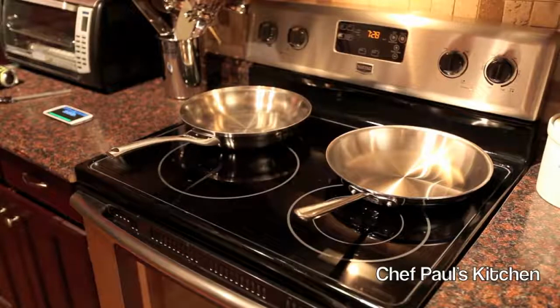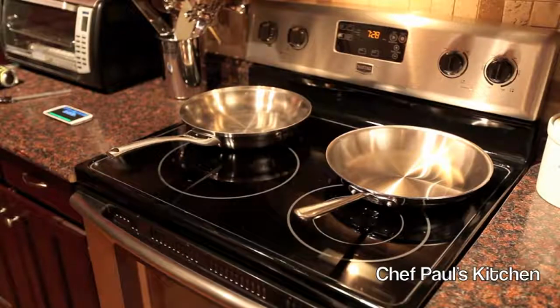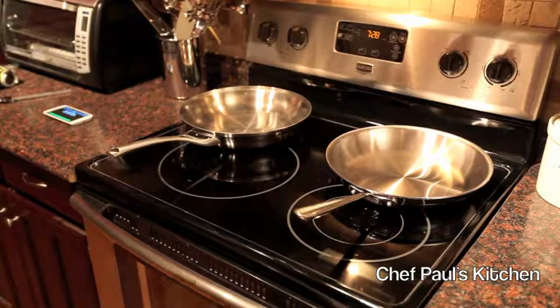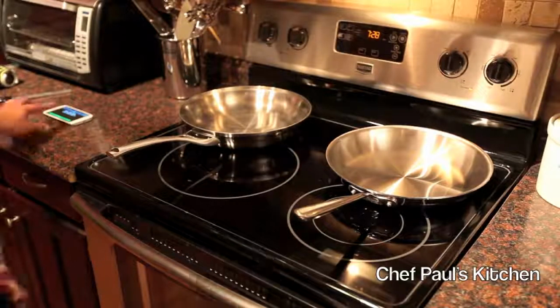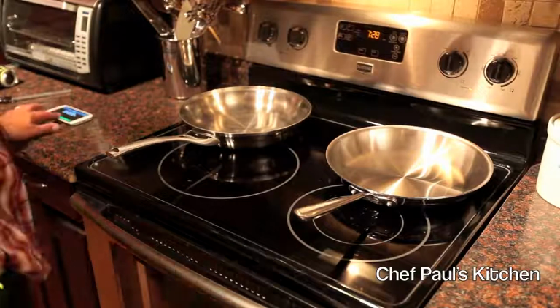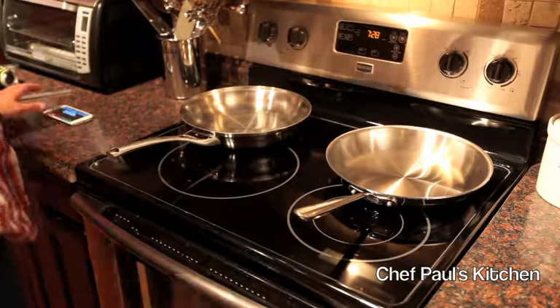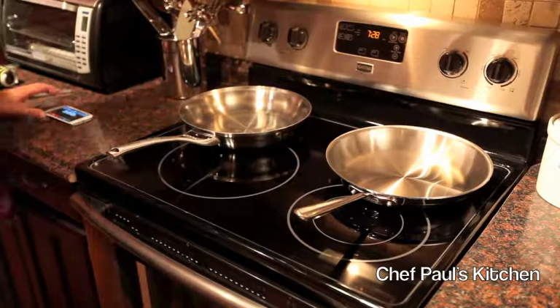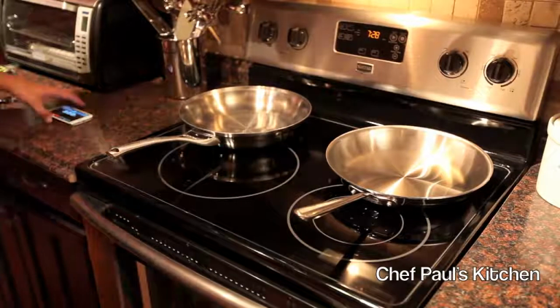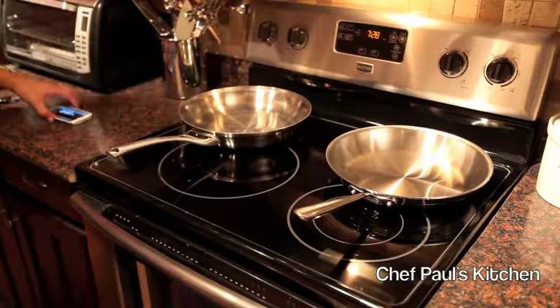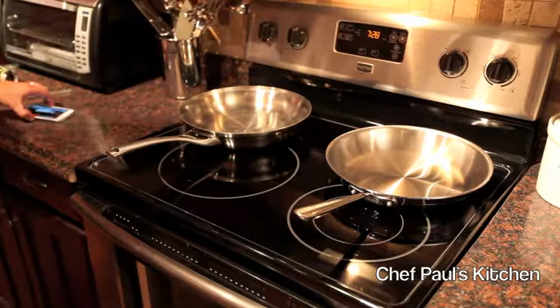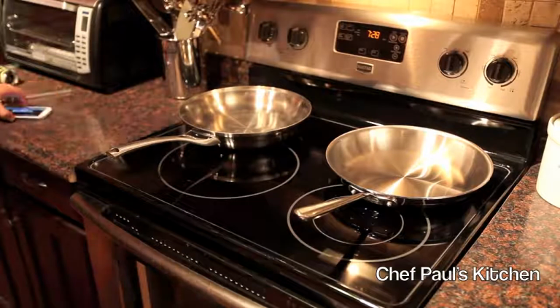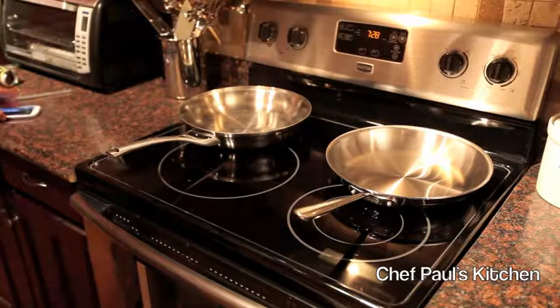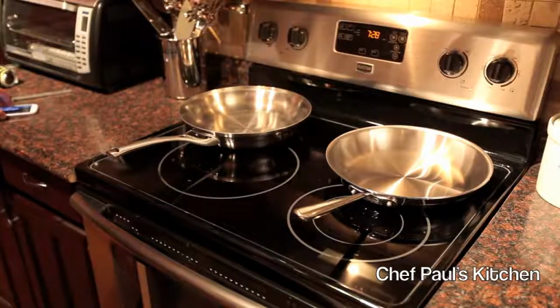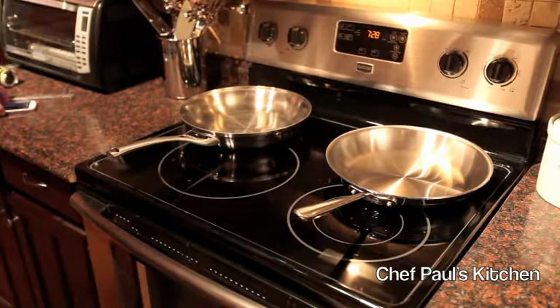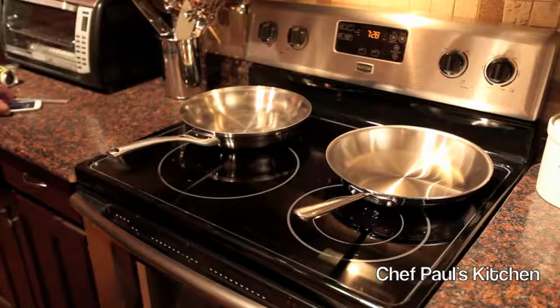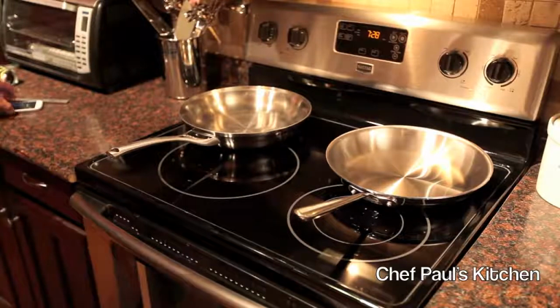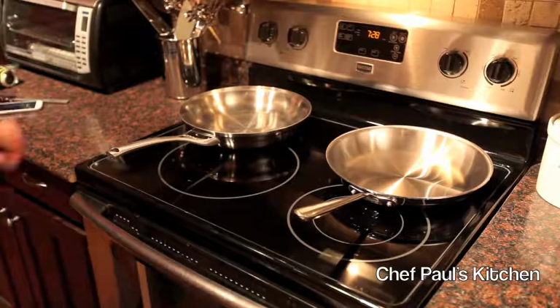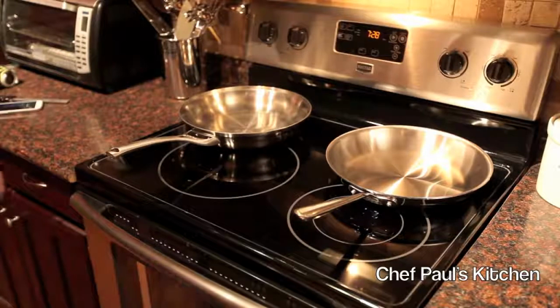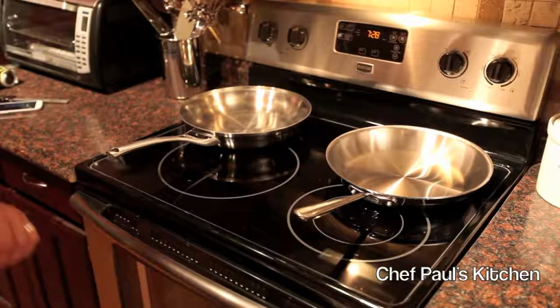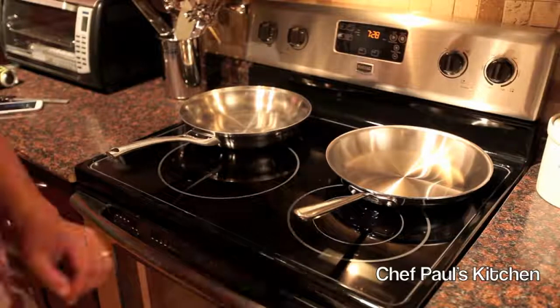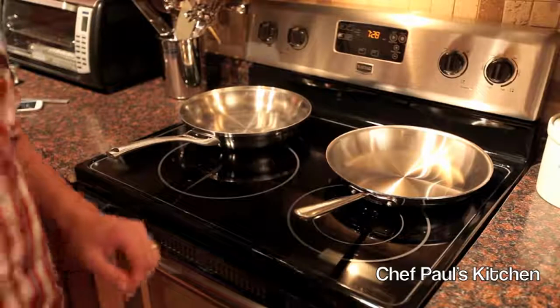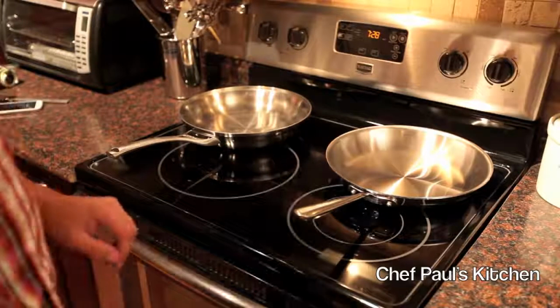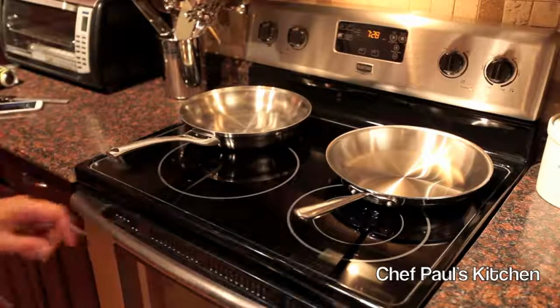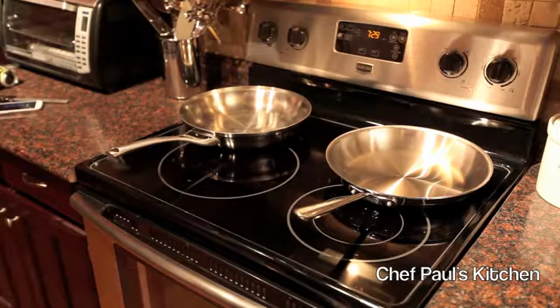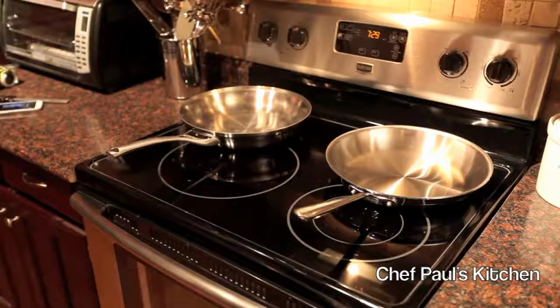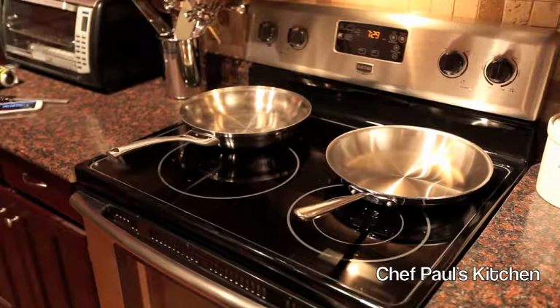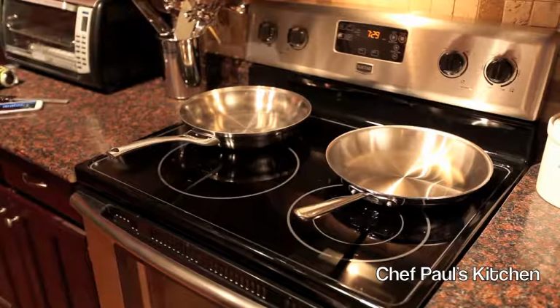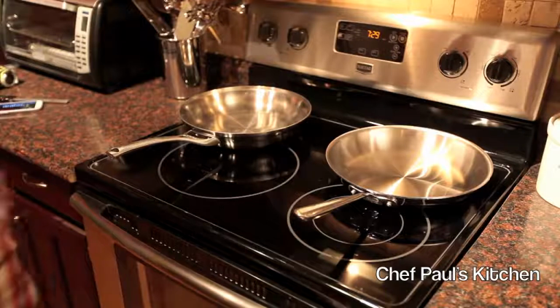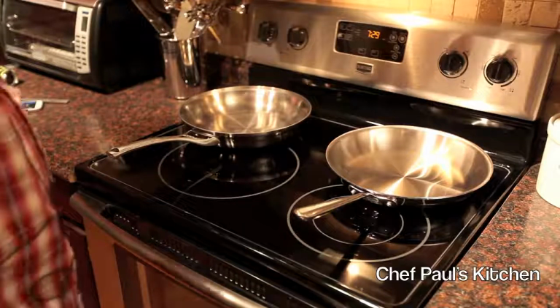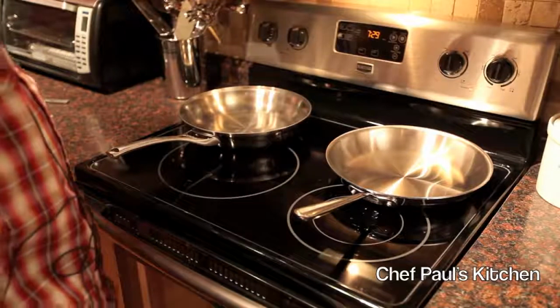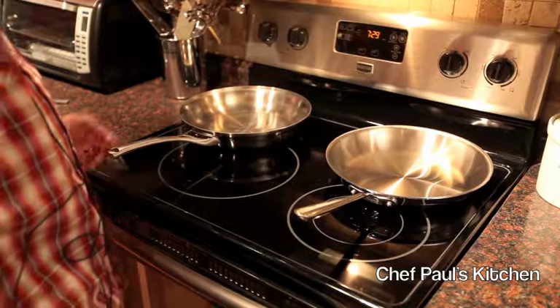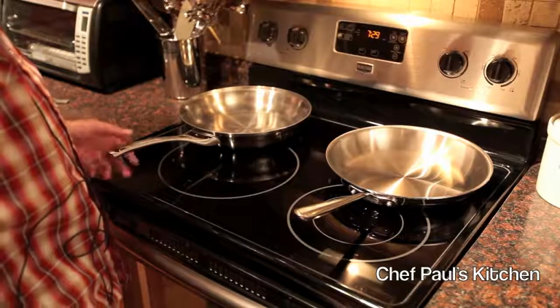Hello and thanks for joining us today on Chef Paul's Kitchen. Today I just want to review a couple pieces of cookware with you really quickly and give you our opinion on which one is the best to use.